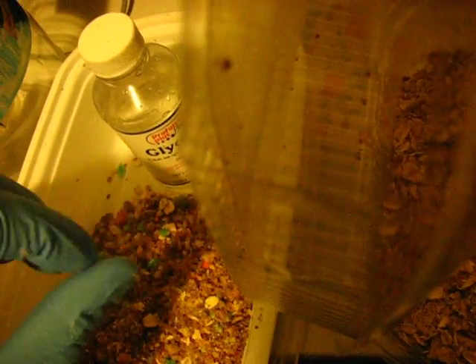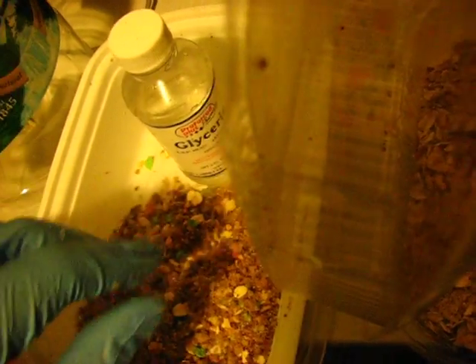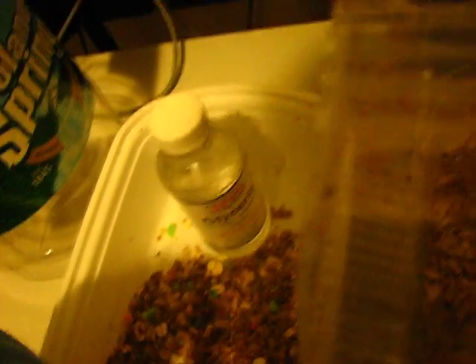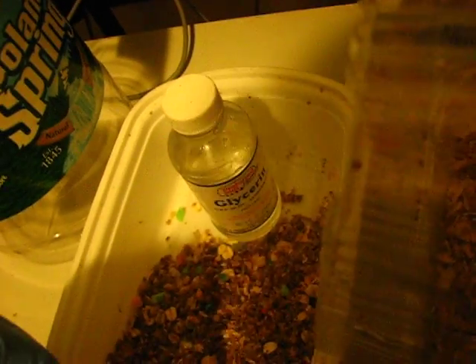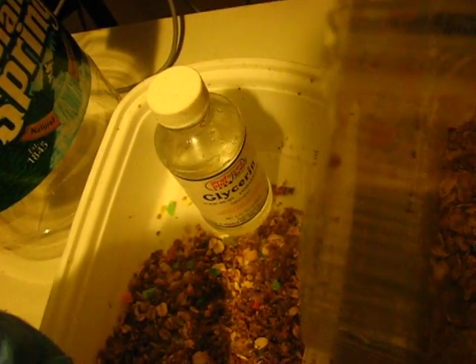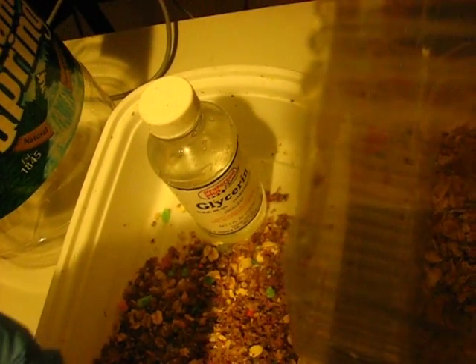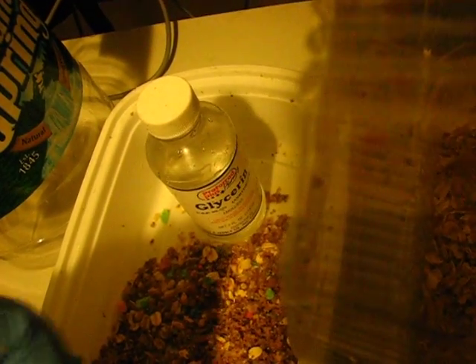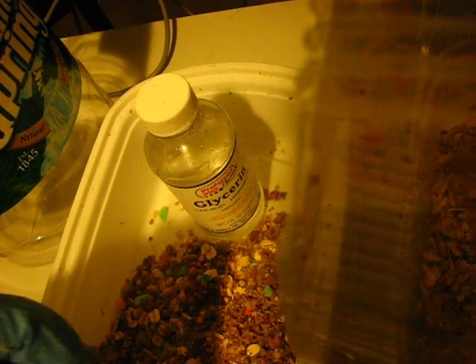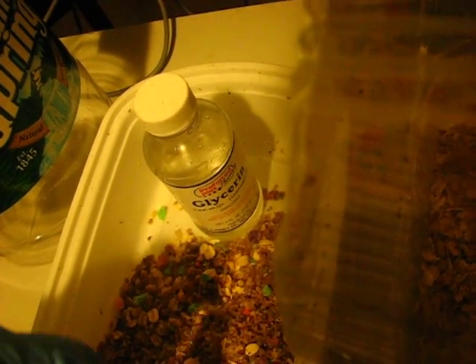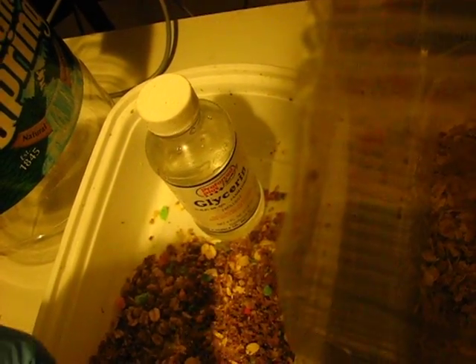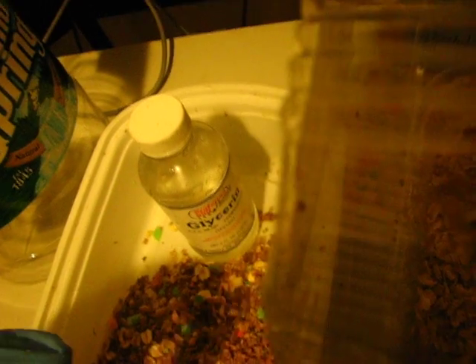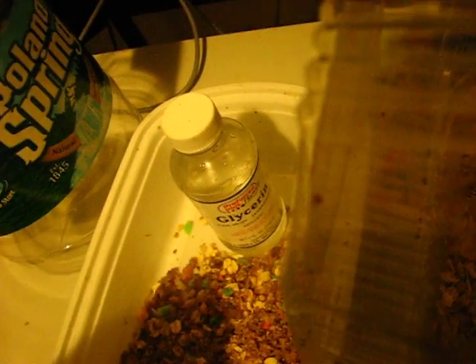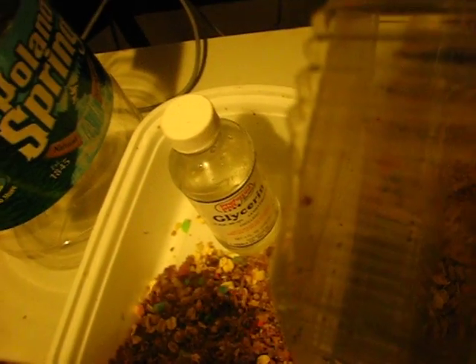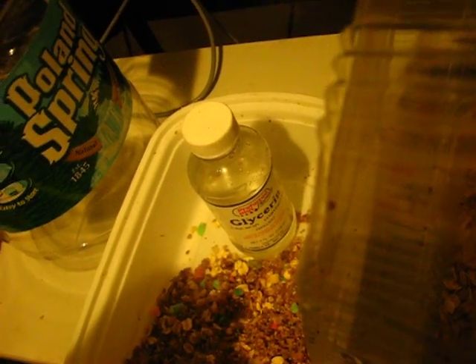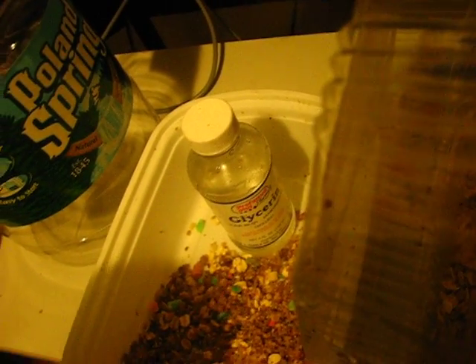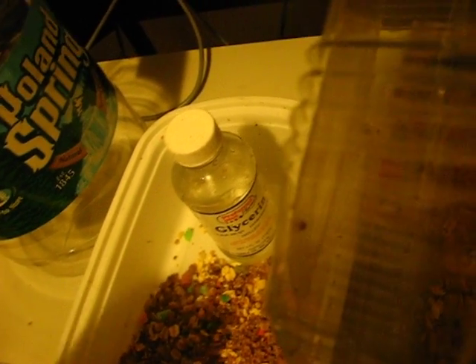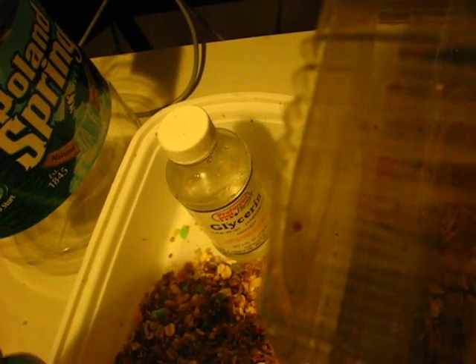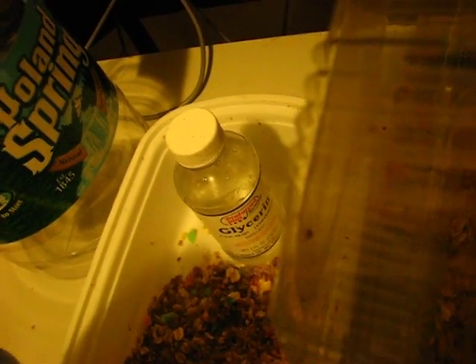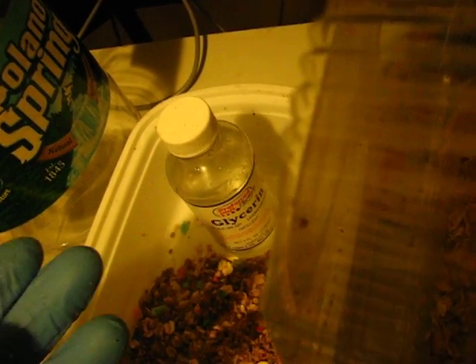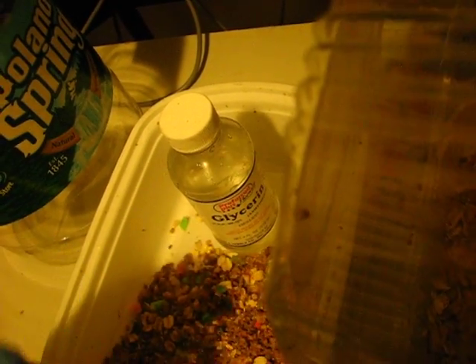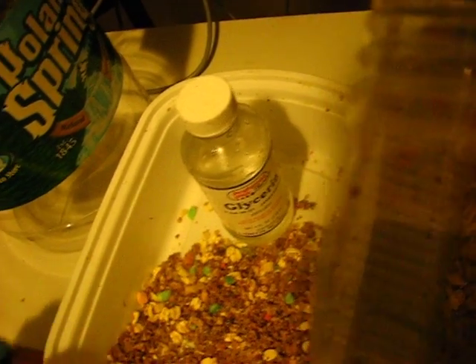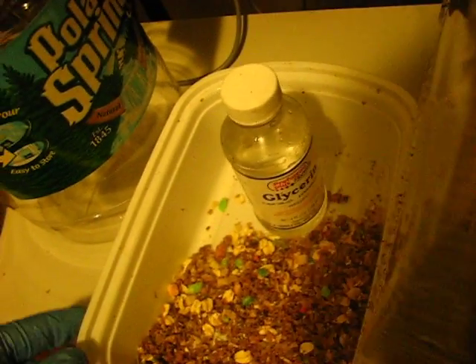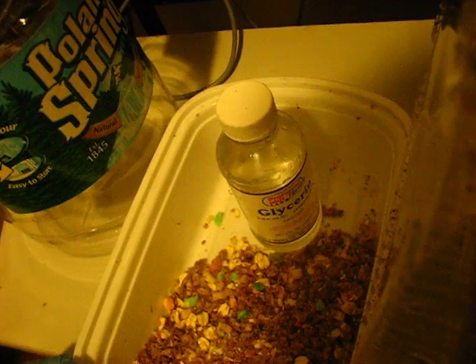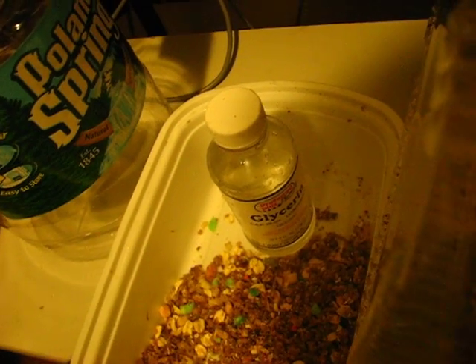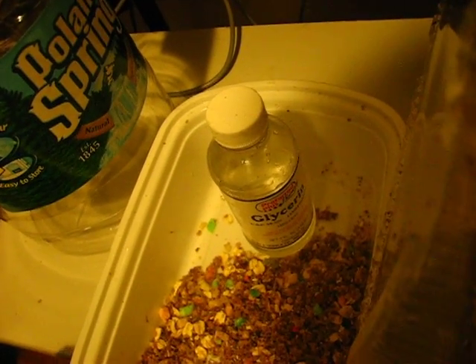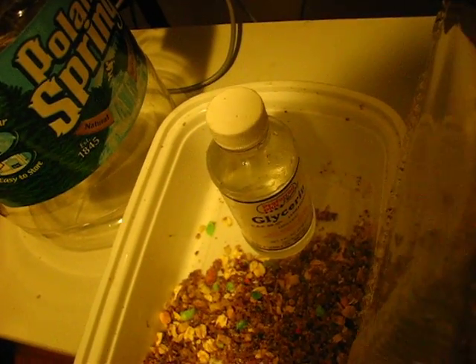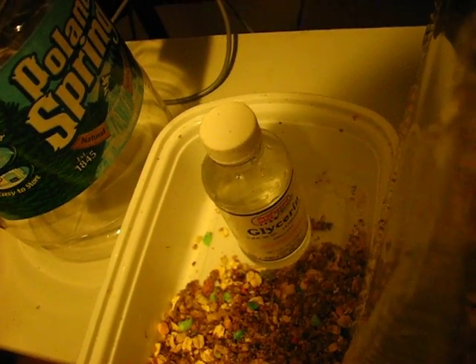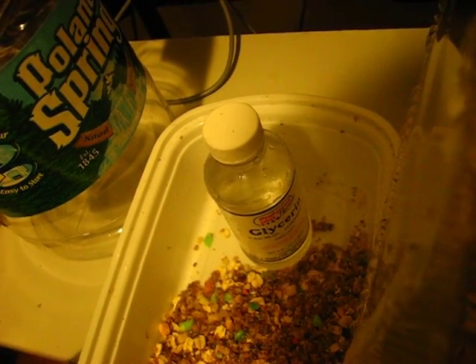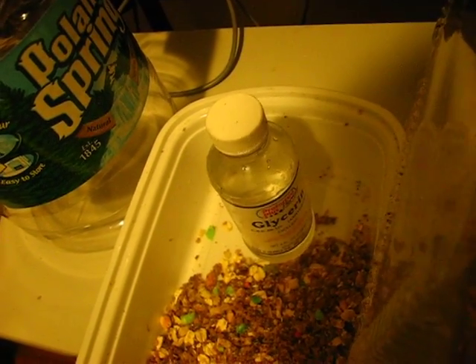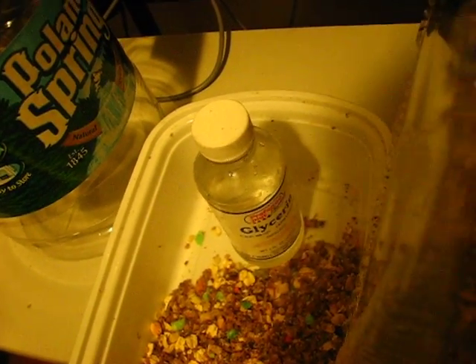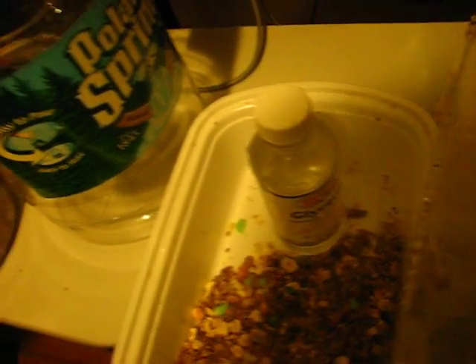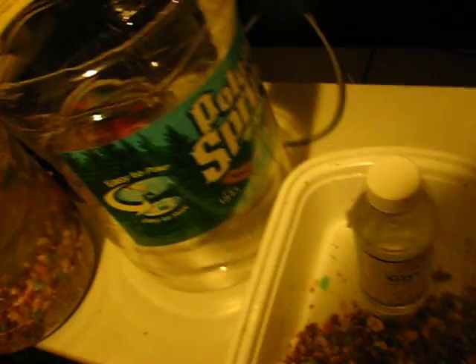You want to add about the same amount of glycerin as honey. If you don't want to use honey, you can use high fructose corn syrup — that also works — or maybe a mixture of corn syrup and honey. That also works.